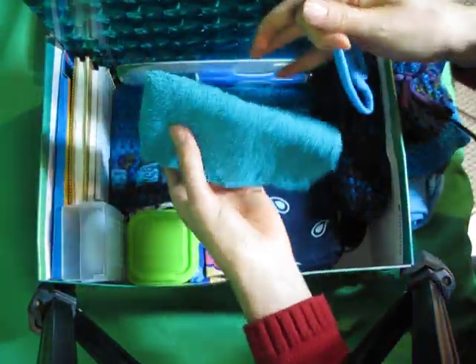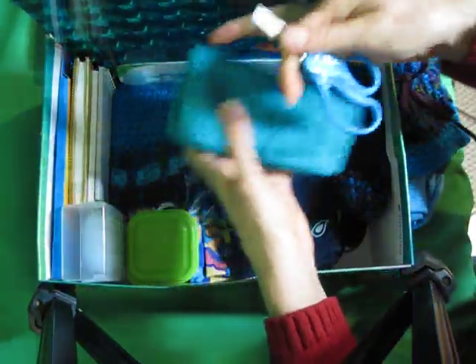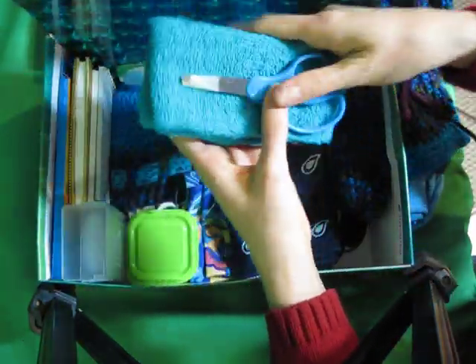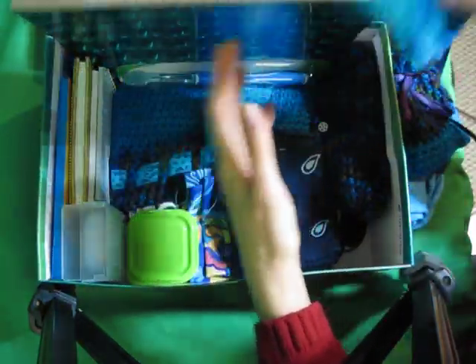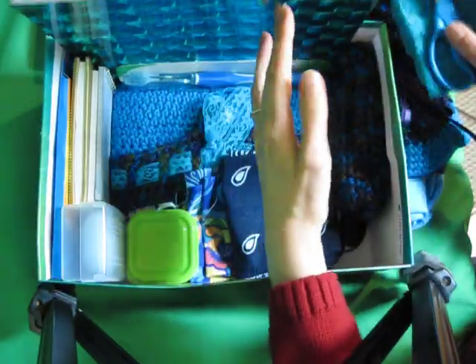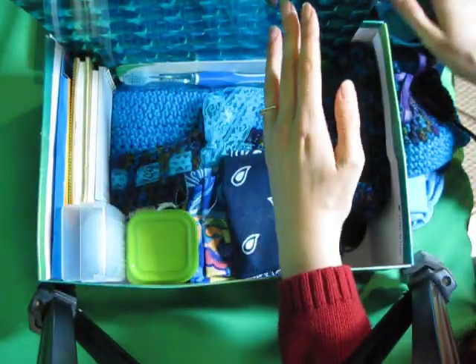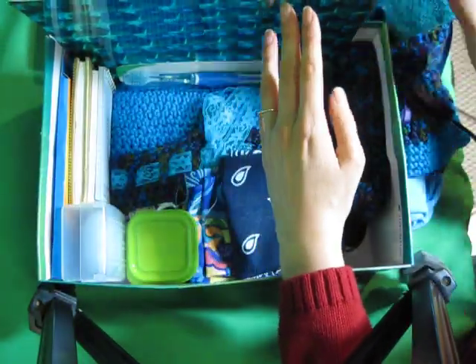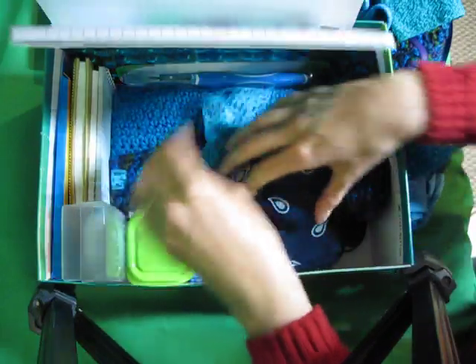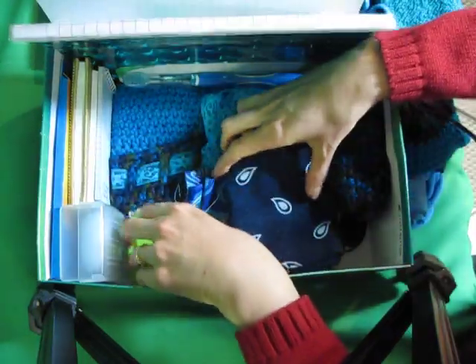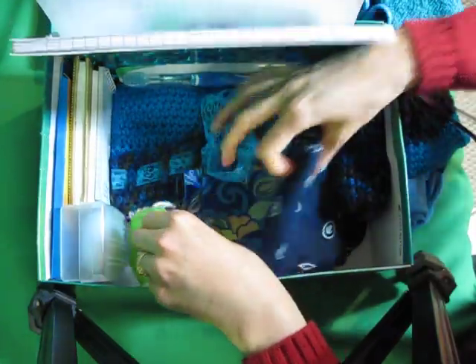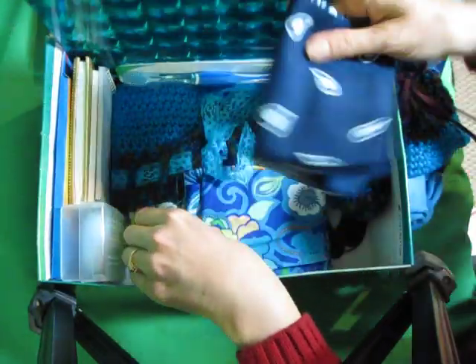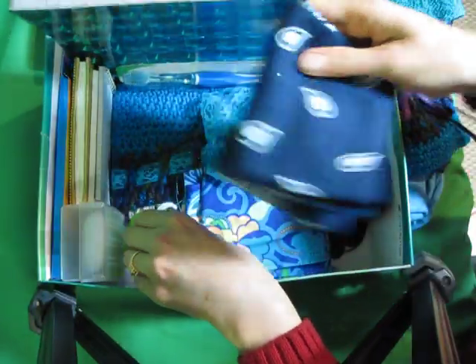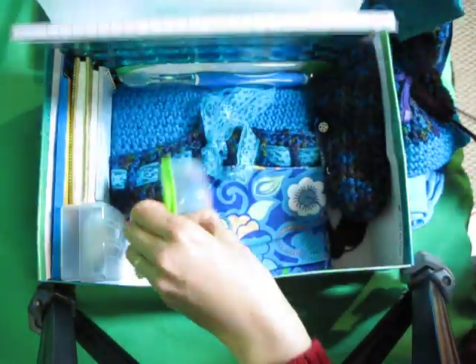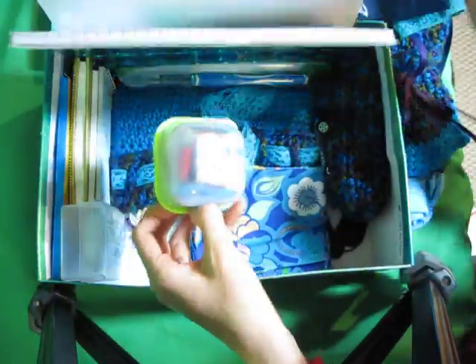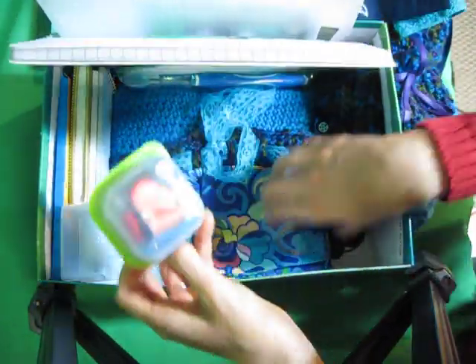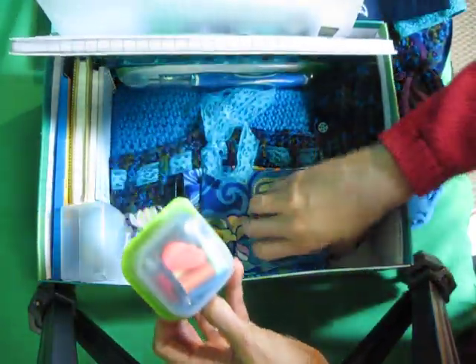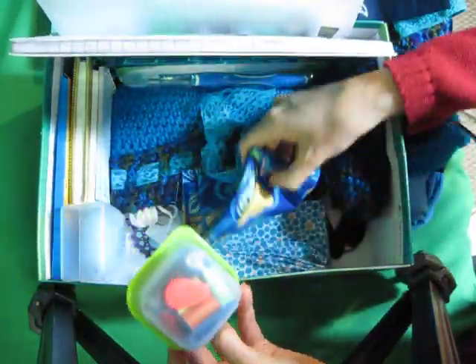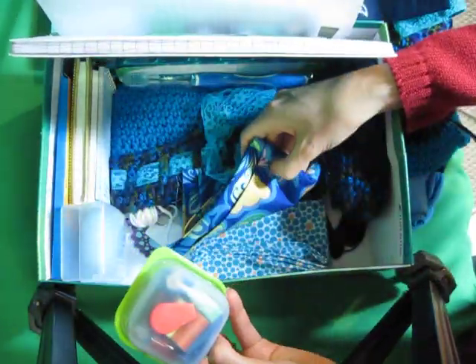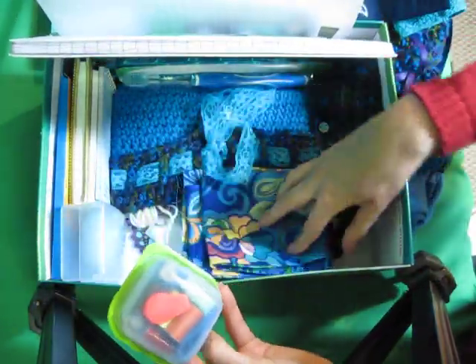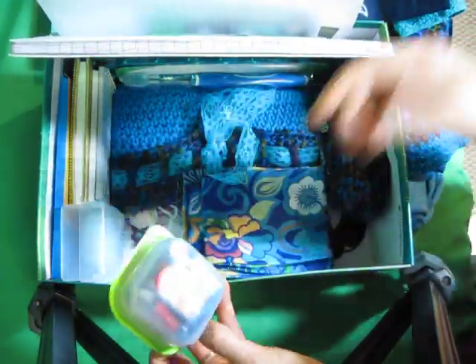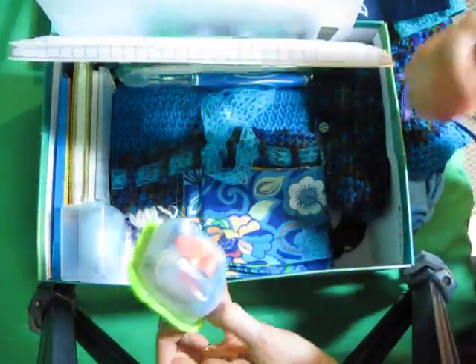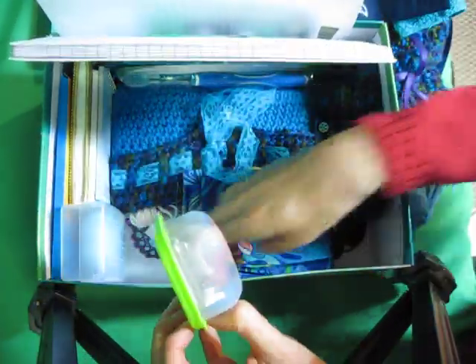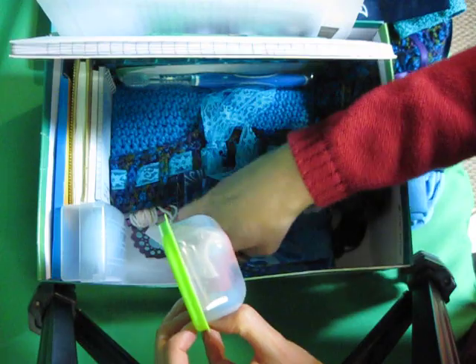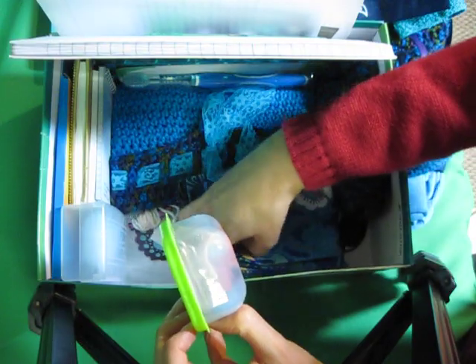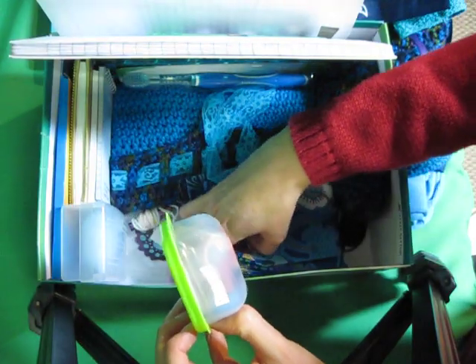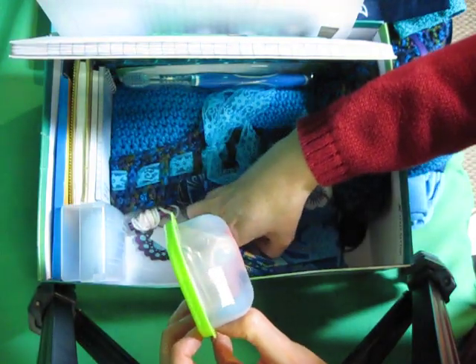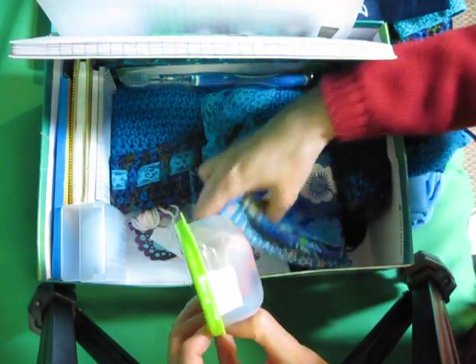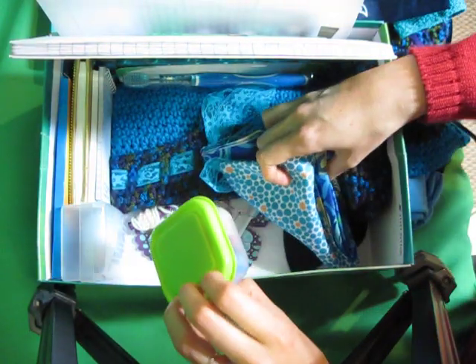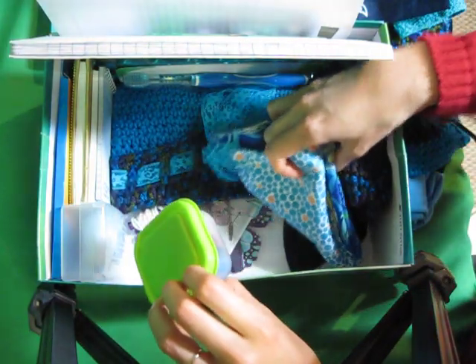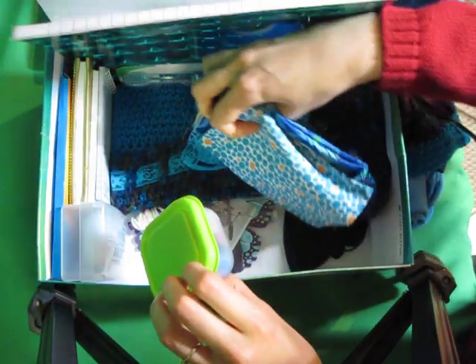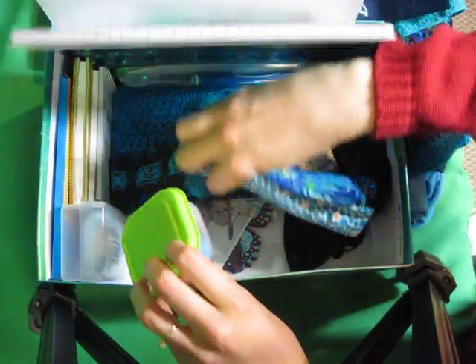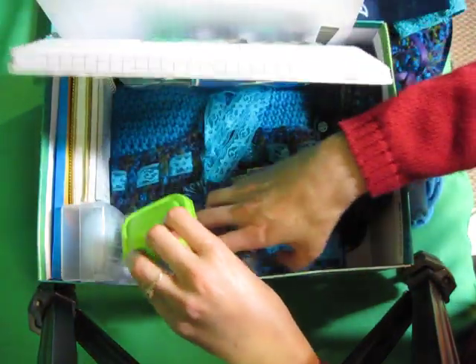Wash cloth scissors. Sewing kit with some fabric that kind of matches the tote bag. Blue butterfly flyer.